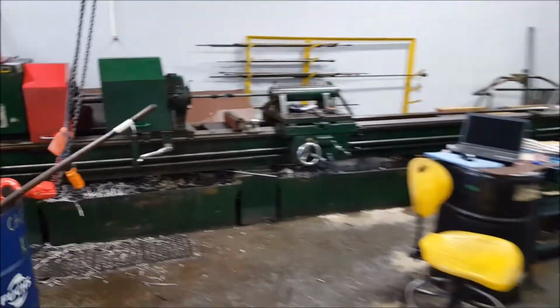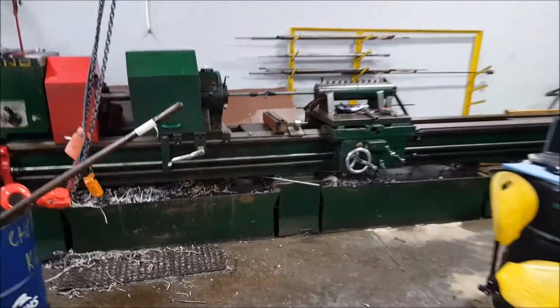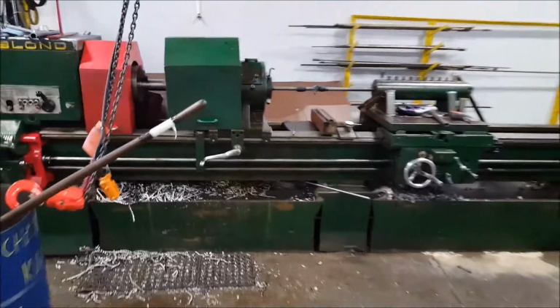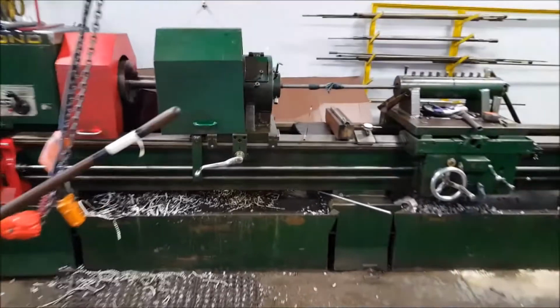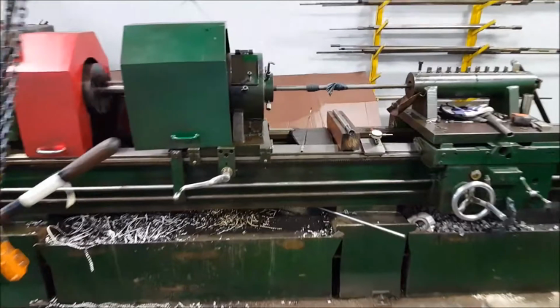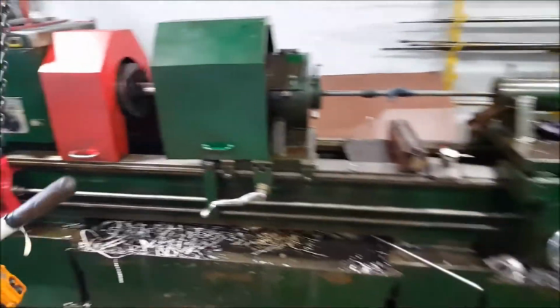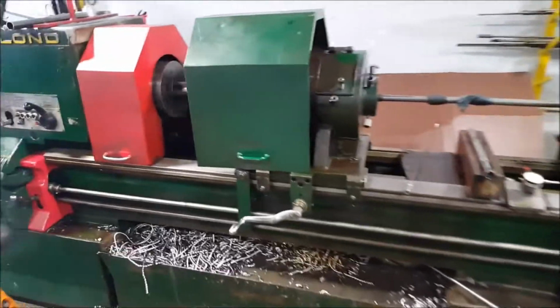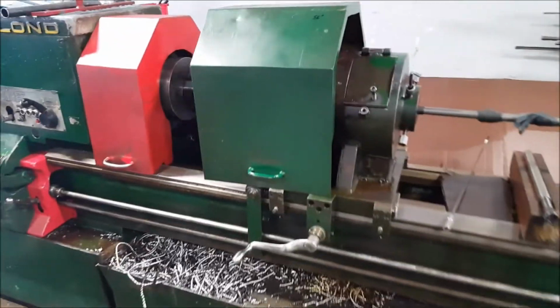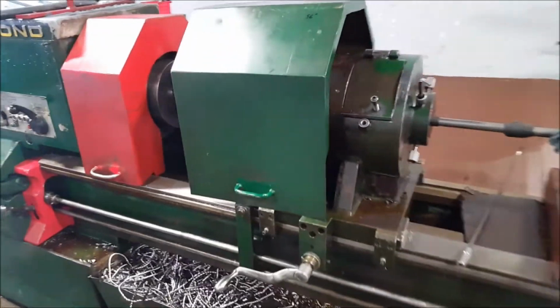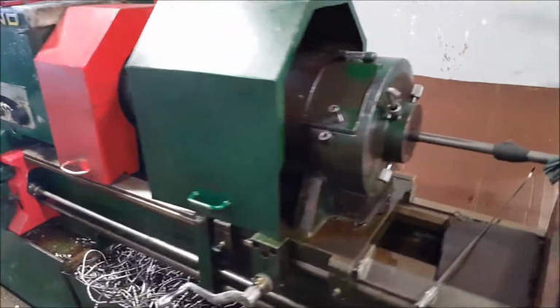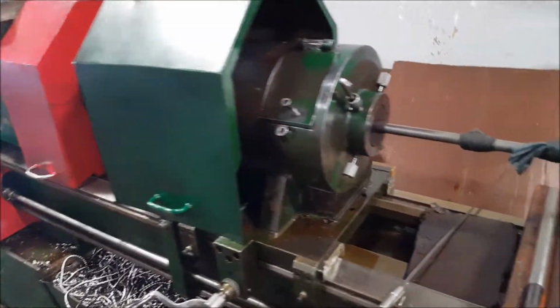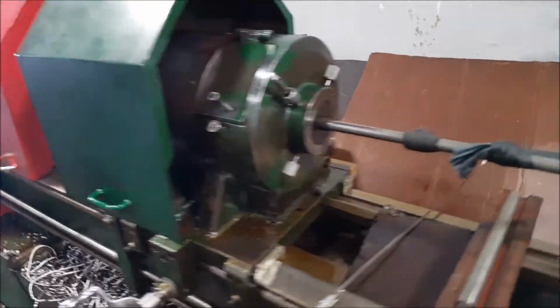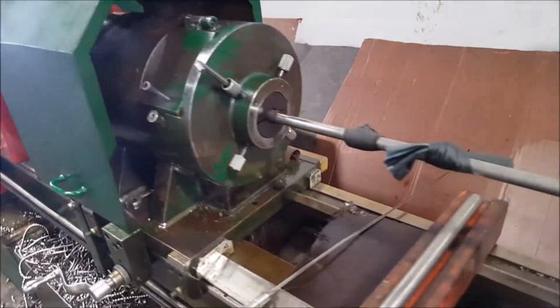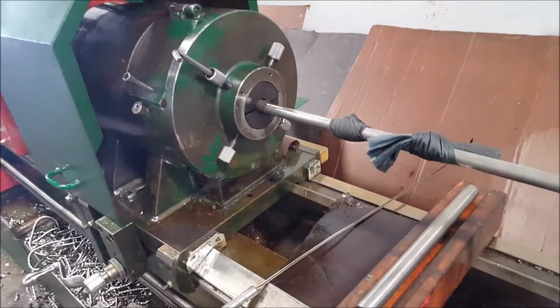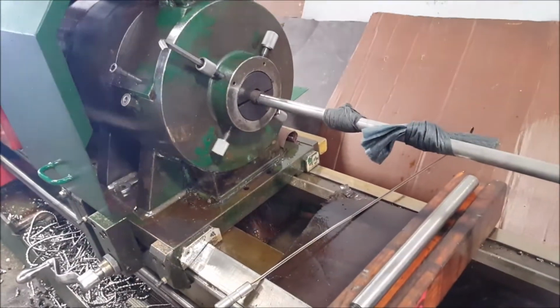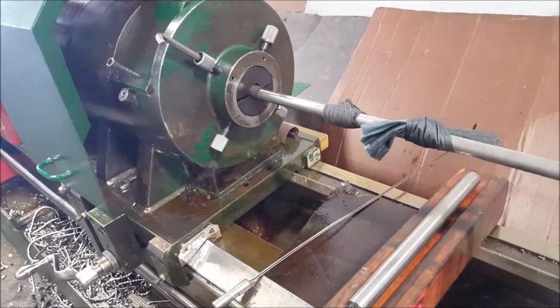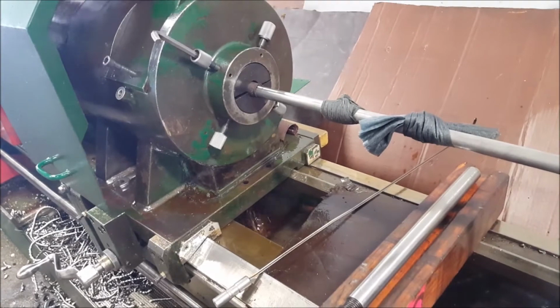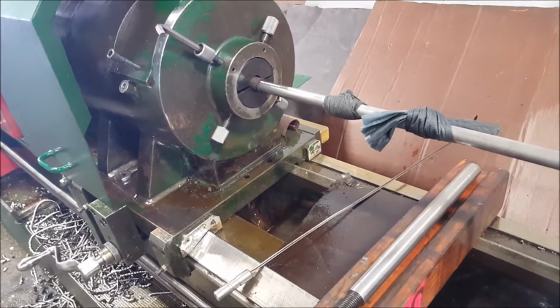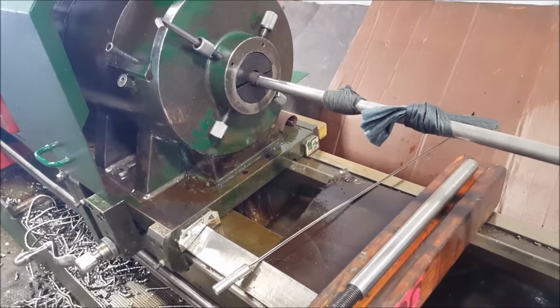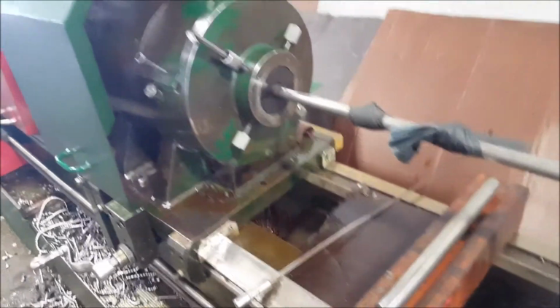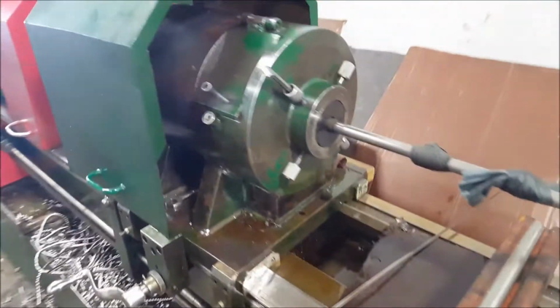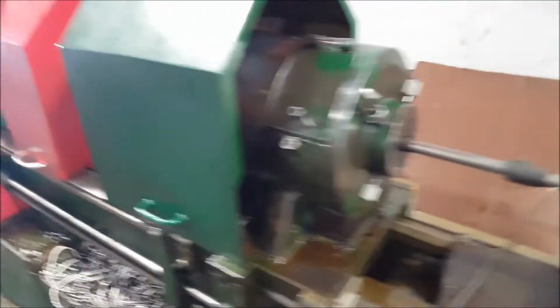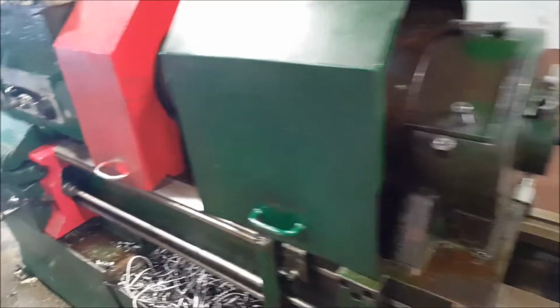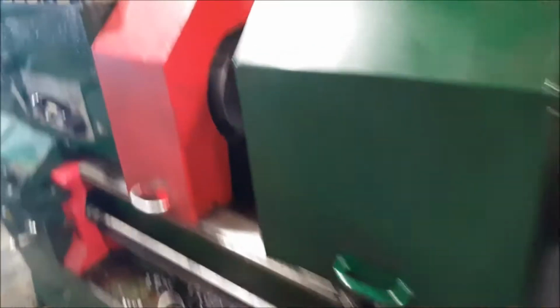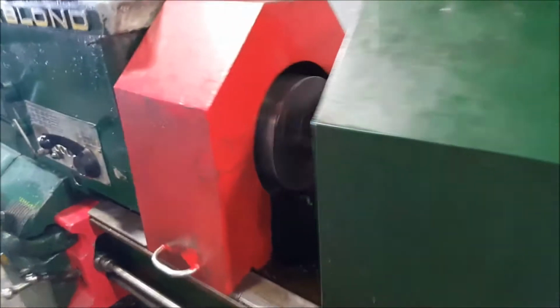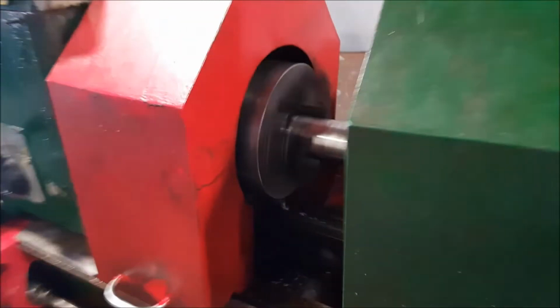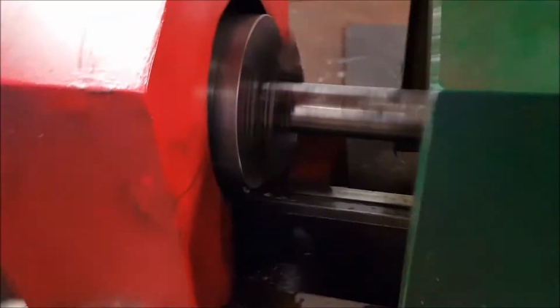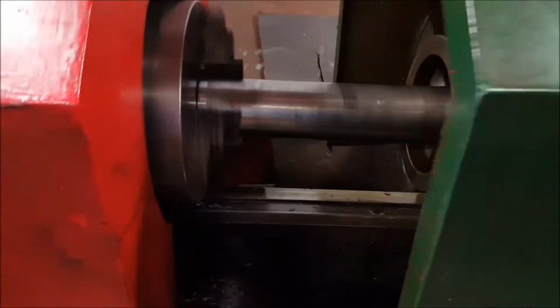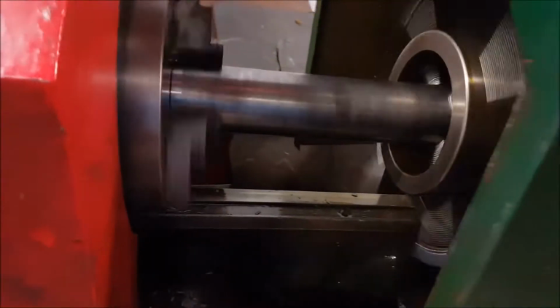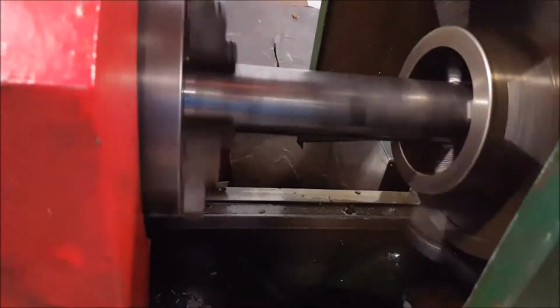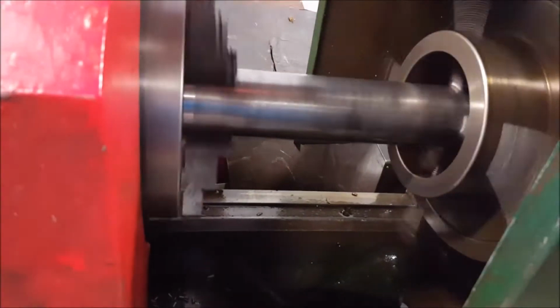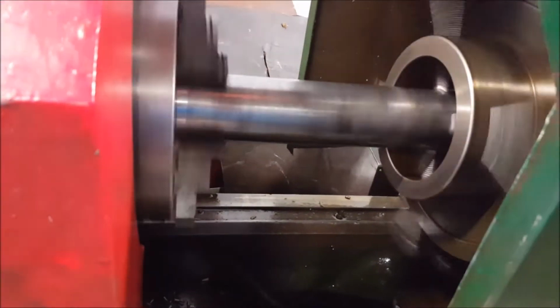This is our gun drilling machine — an old engine lathe that we retrofitted into a gun drill. We added some parts: guiding, pushing, and a saddle.